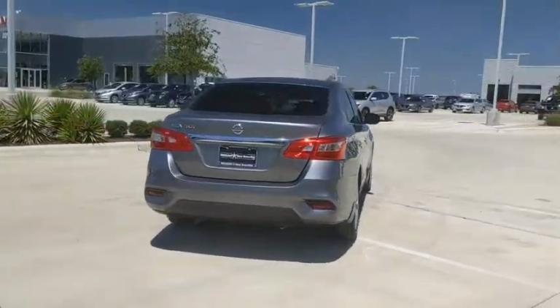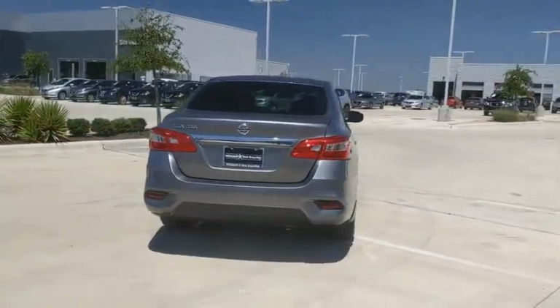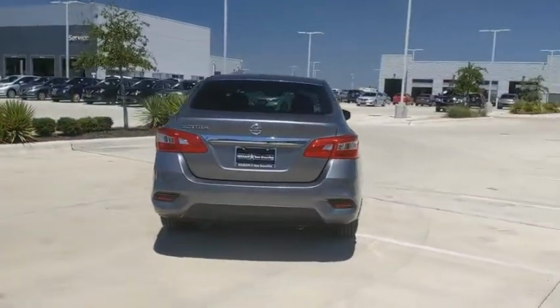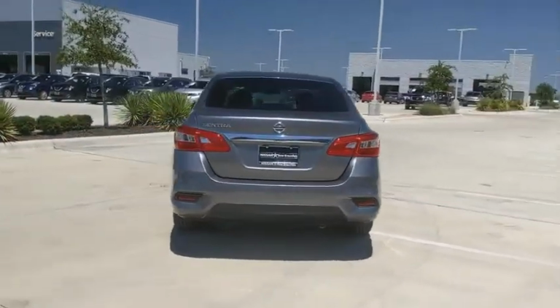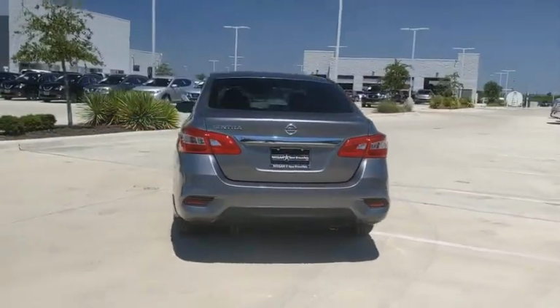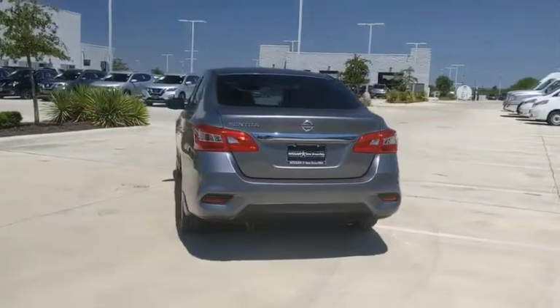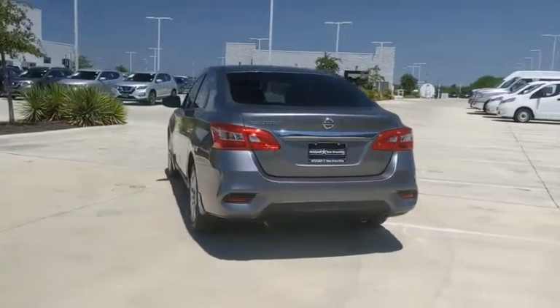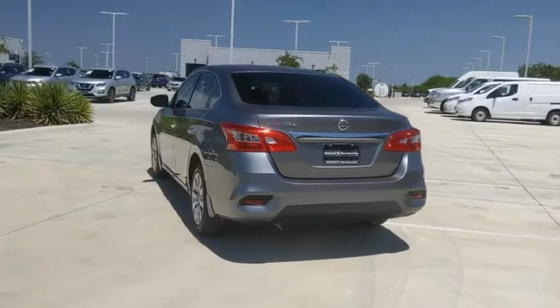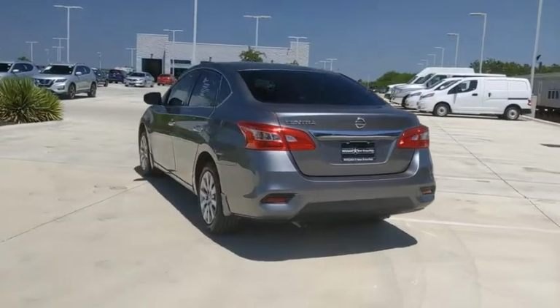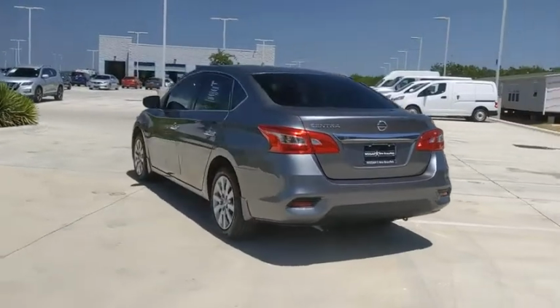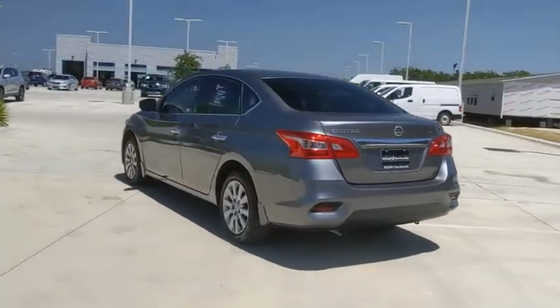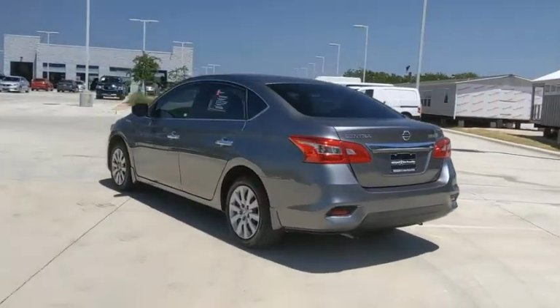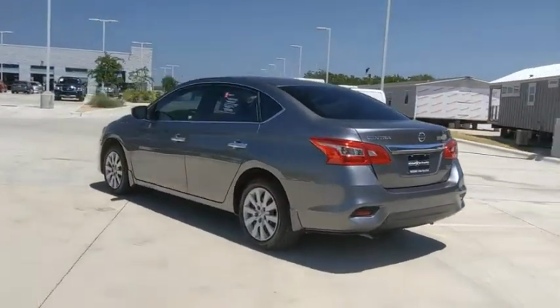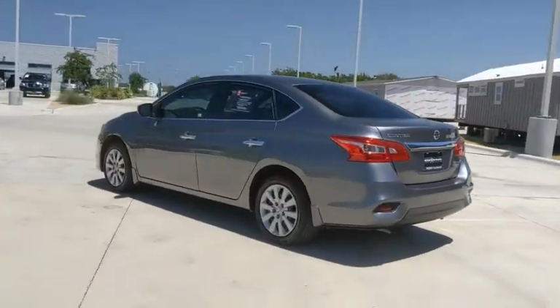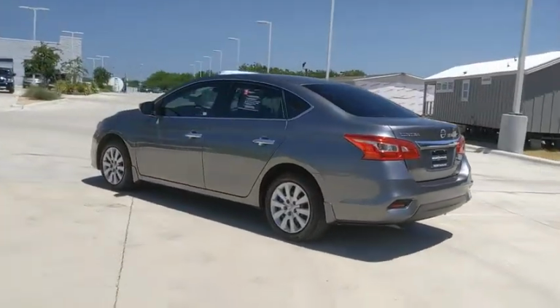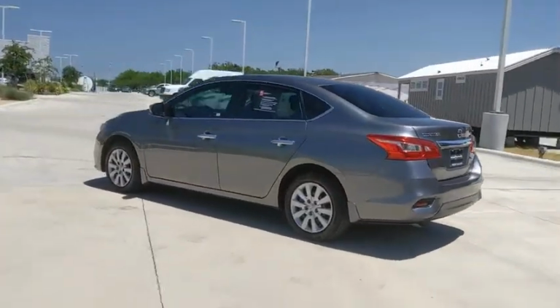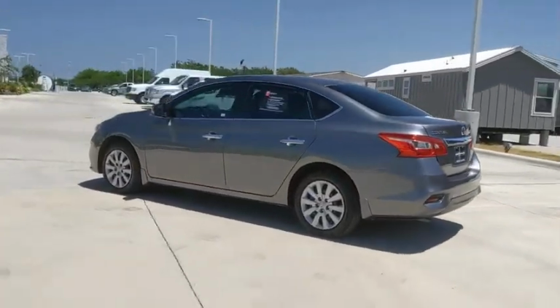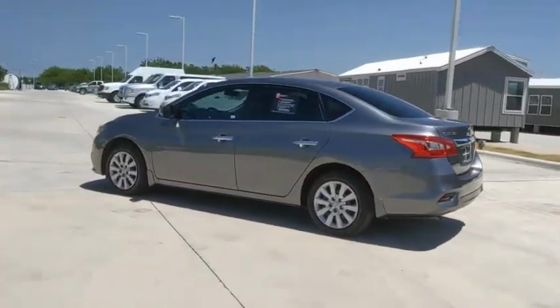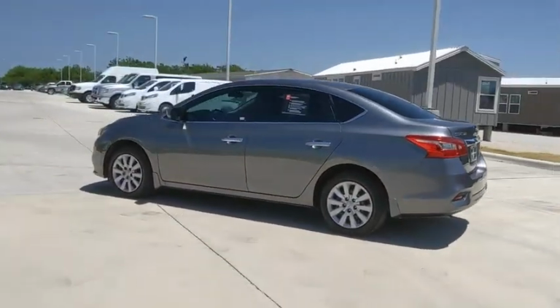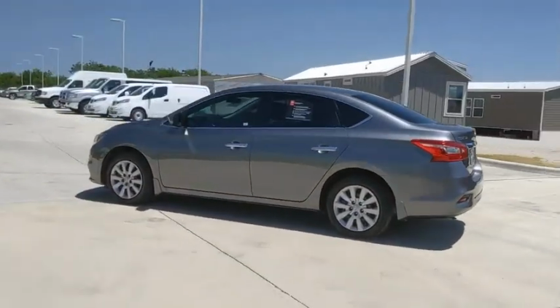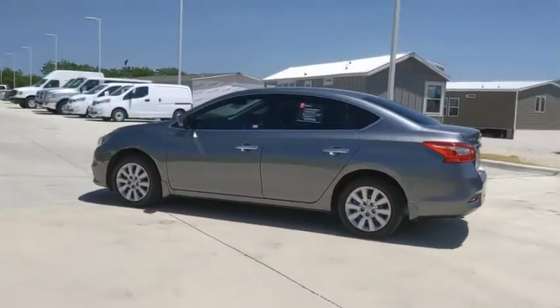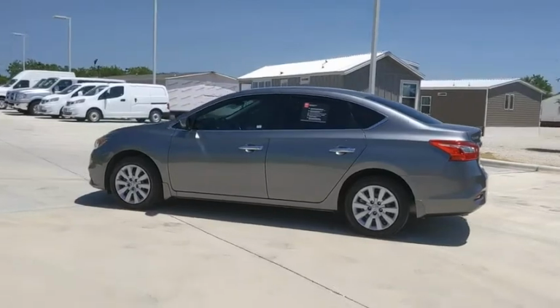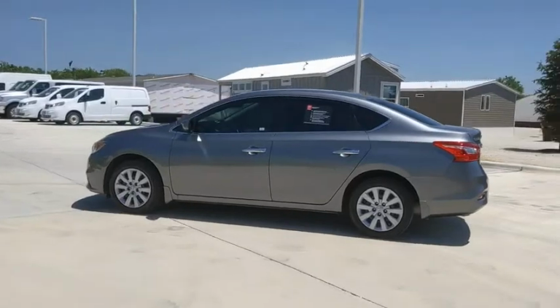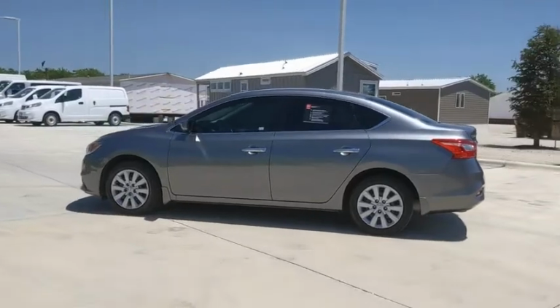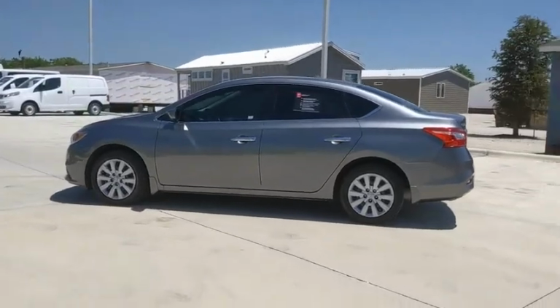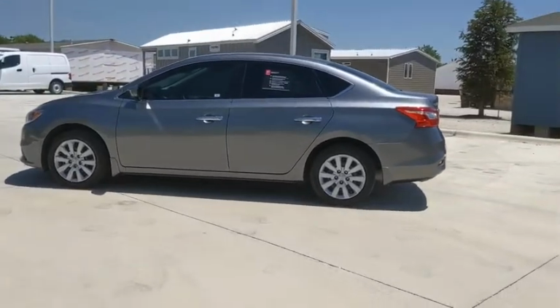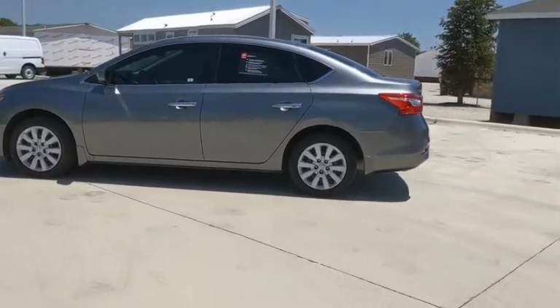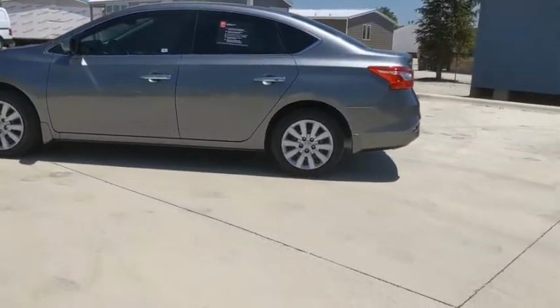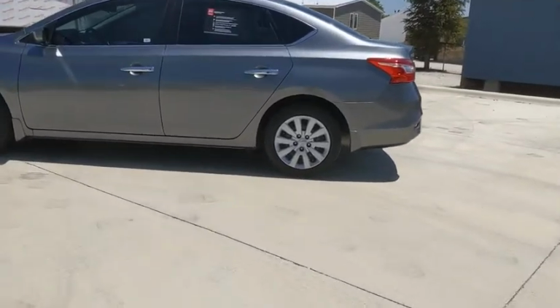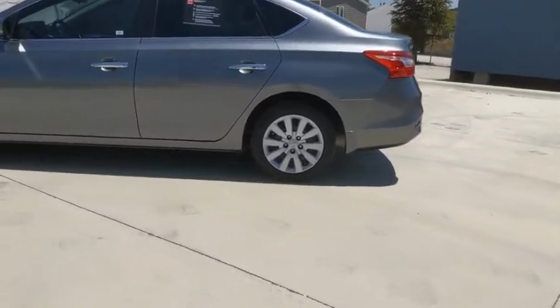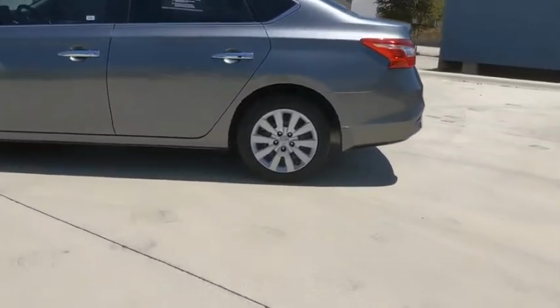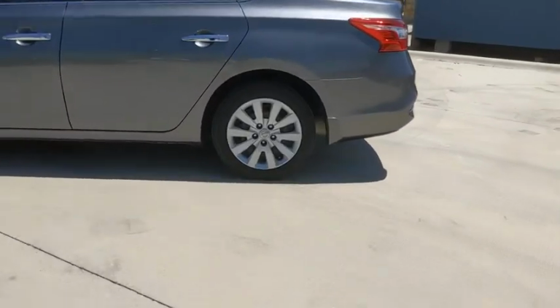Here are some of this vehicle's great options: traction control, dual airbags, power steering, AM-FM stereo with CD player, trip computer, rear window defroster, power windows.